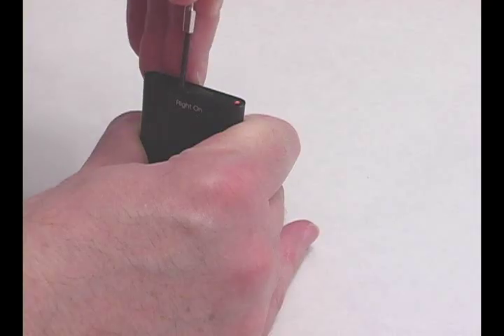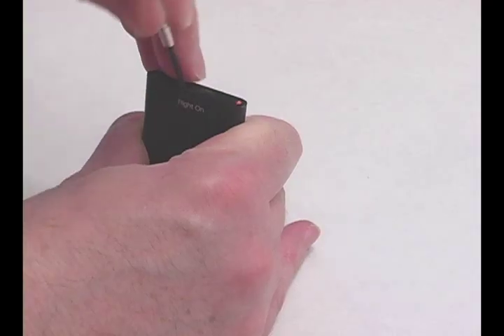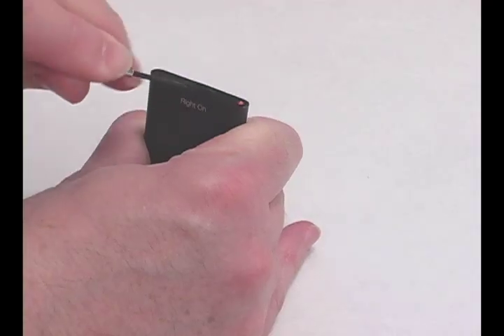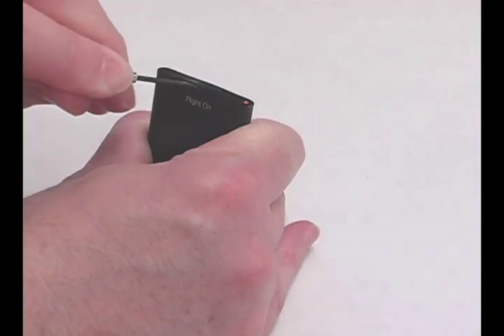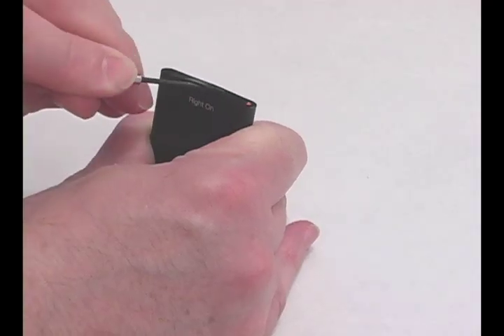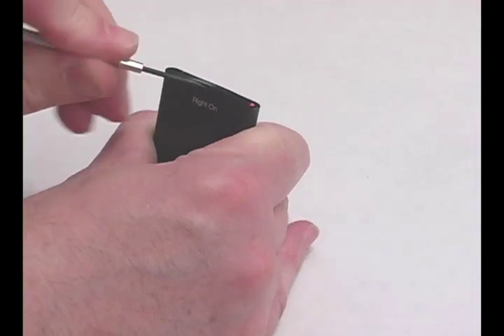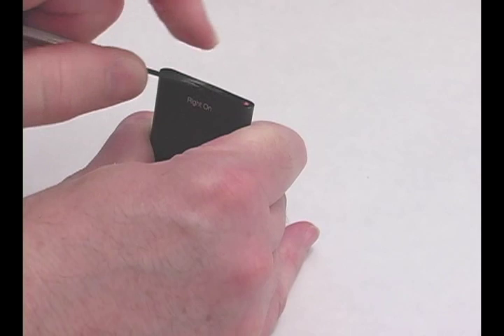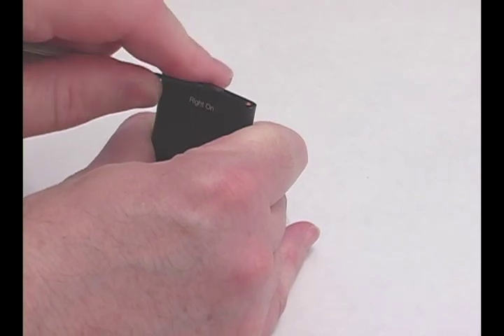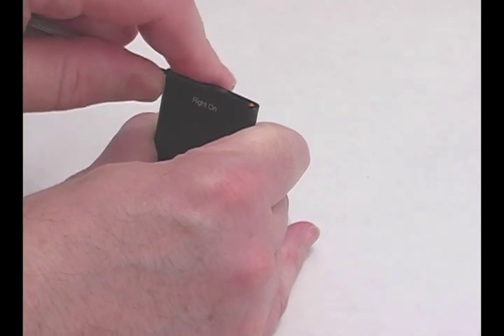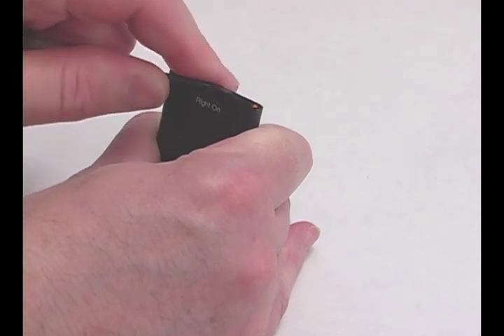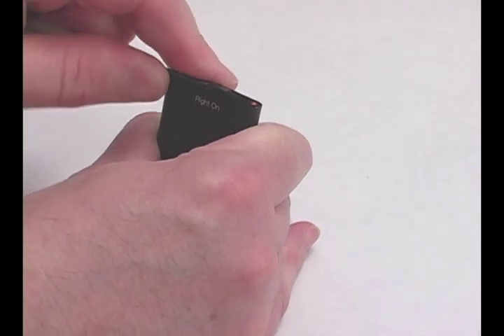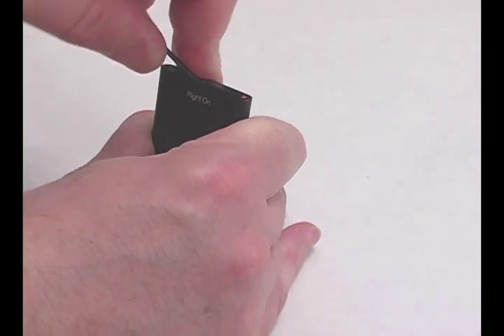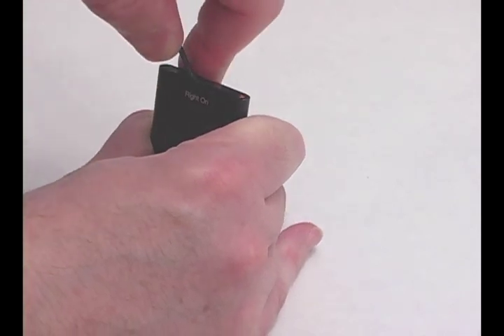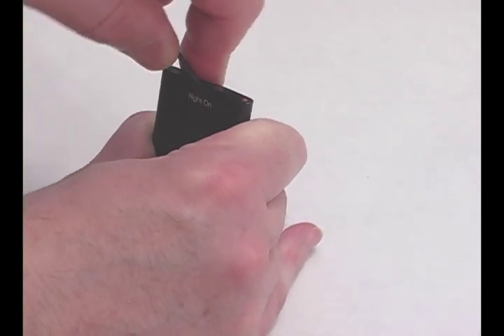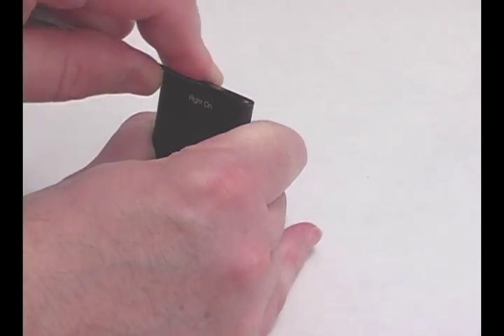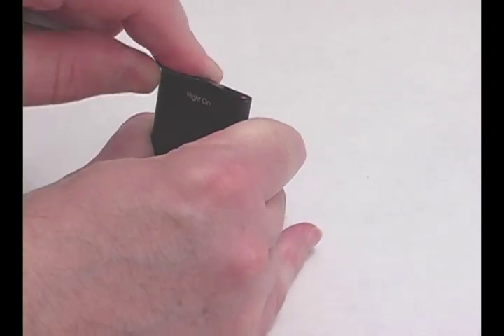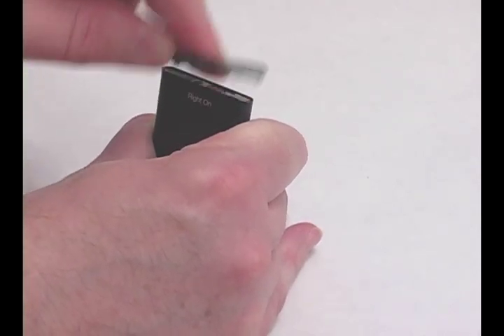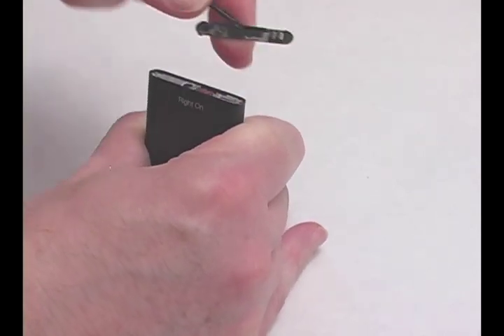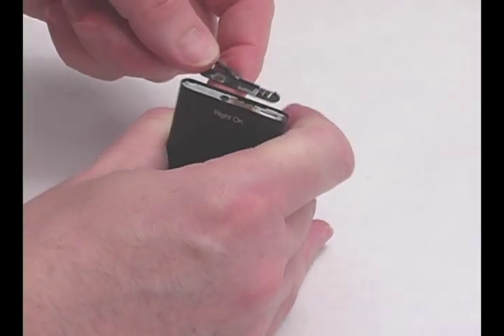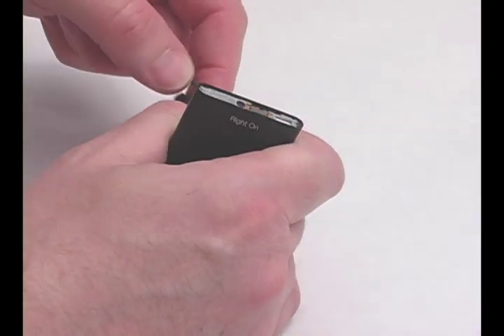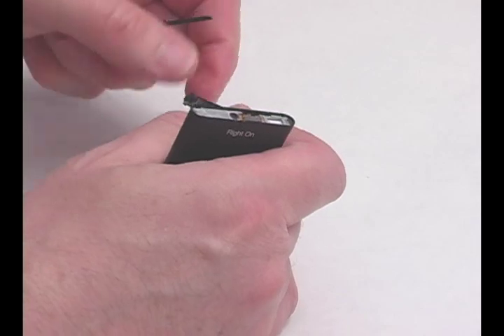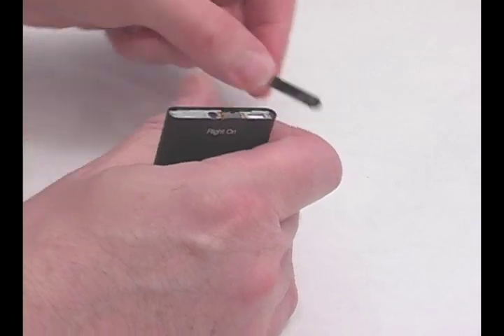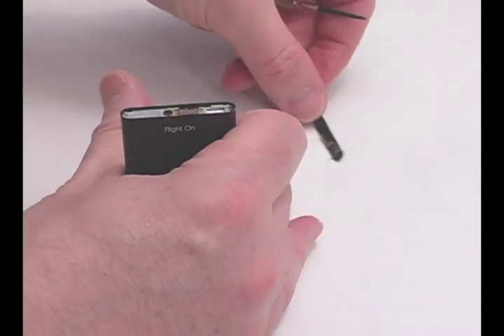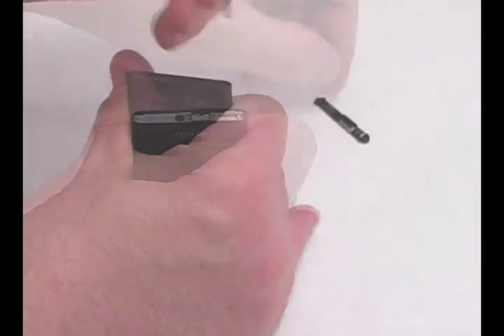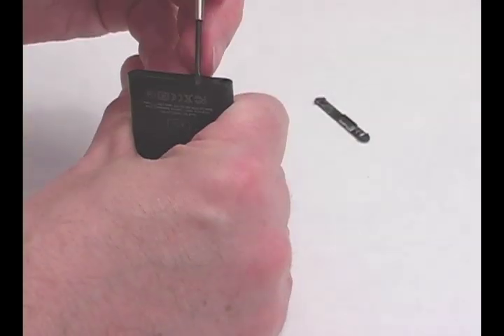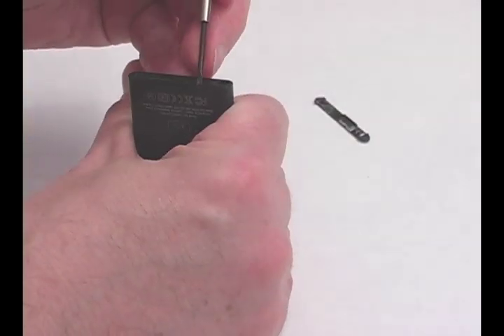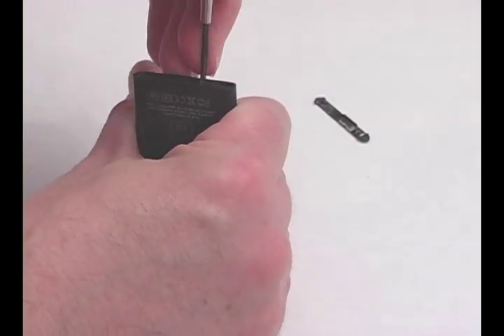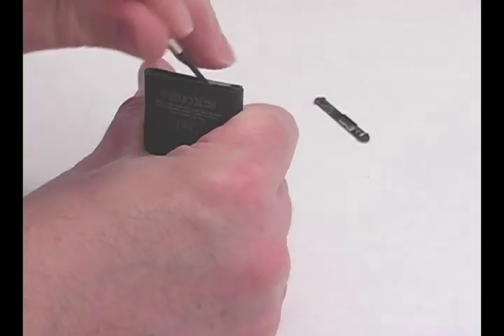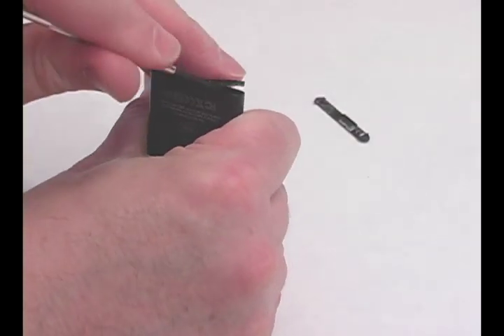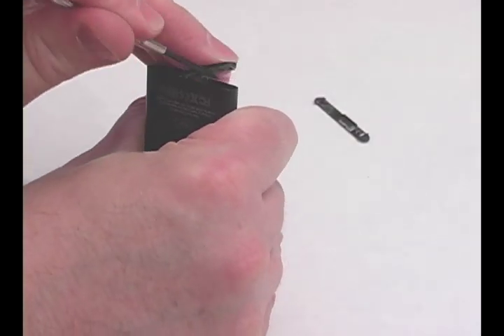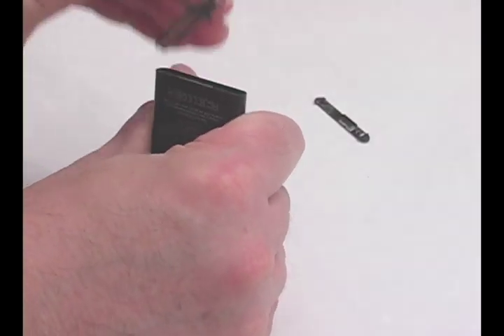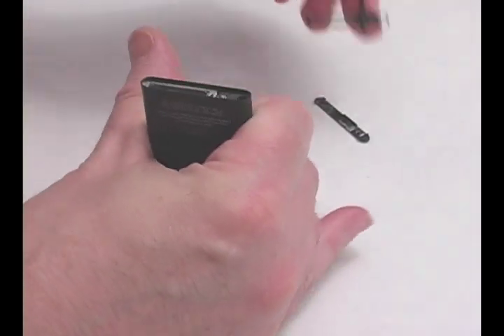Pry out the top bezel using a small flat screwdriver or opening tool. The bezel is held on with adhesive, so work the tool around the outside until it comes loose. Do the same for the bottom bezel.